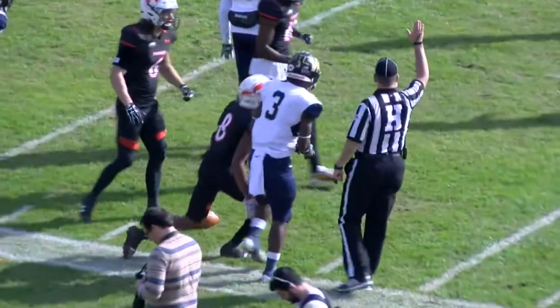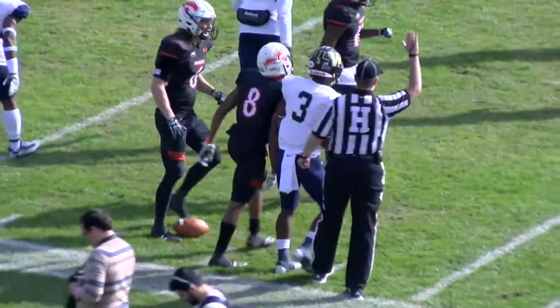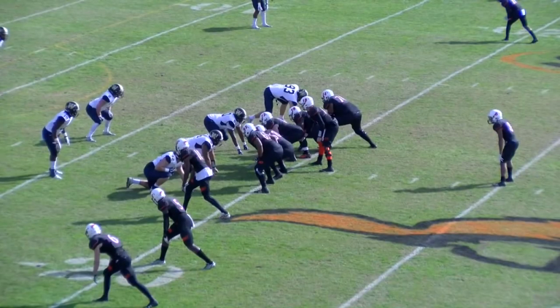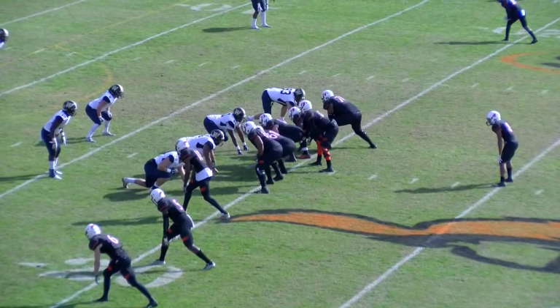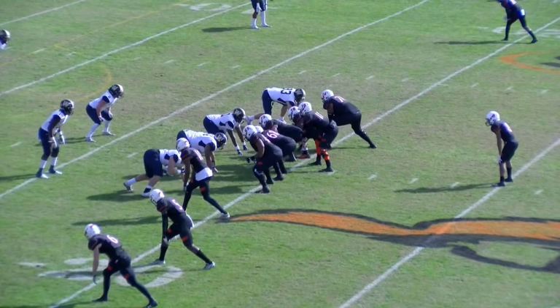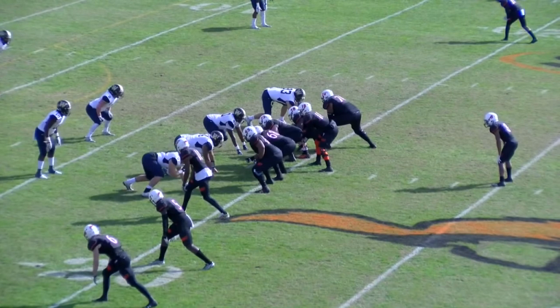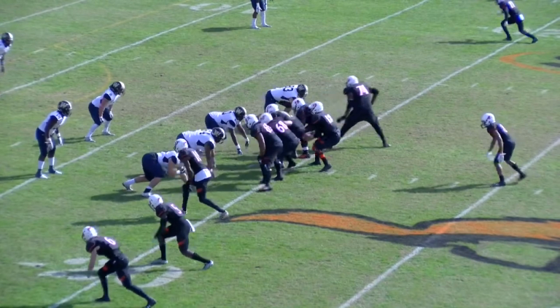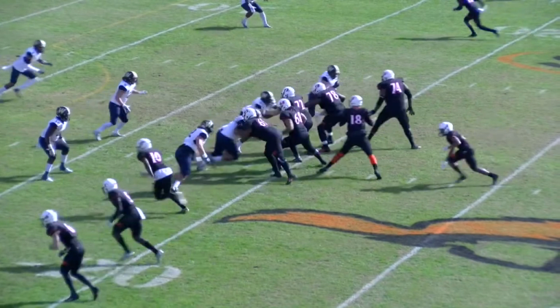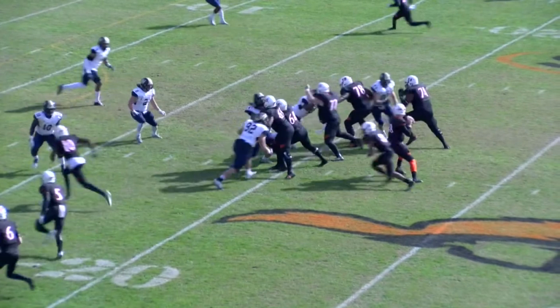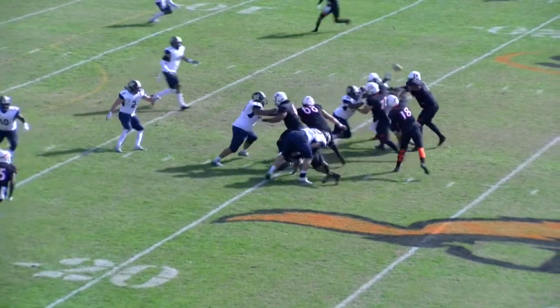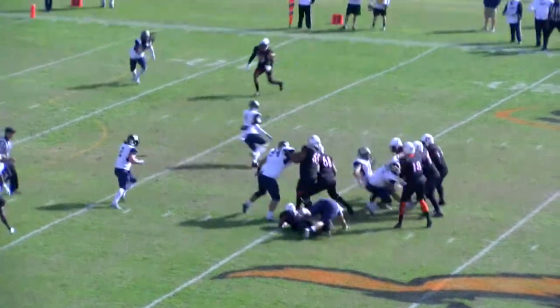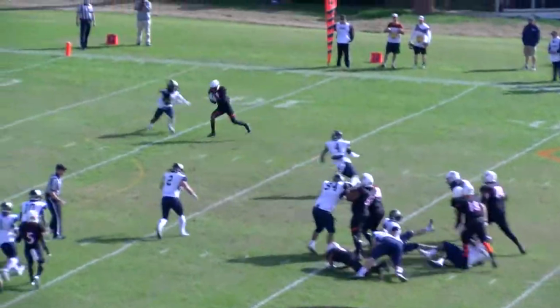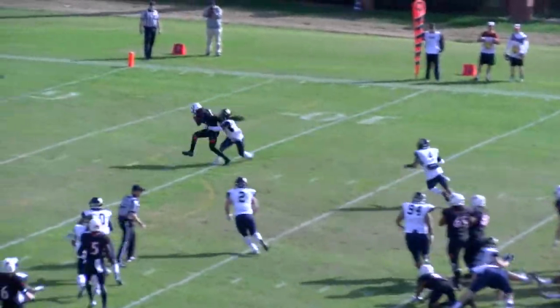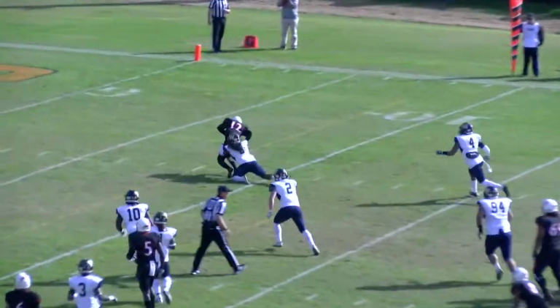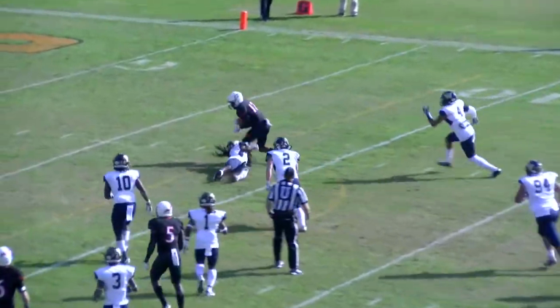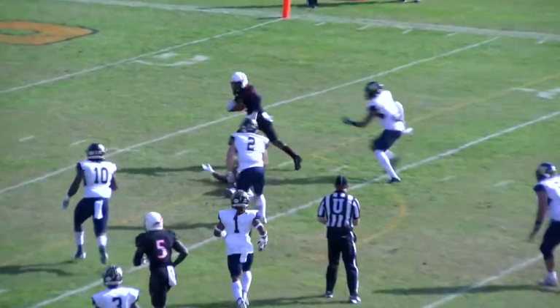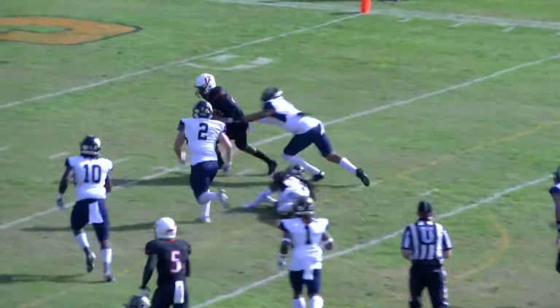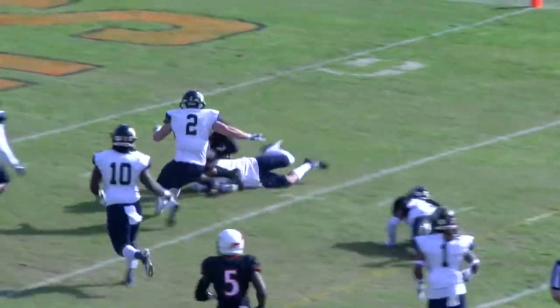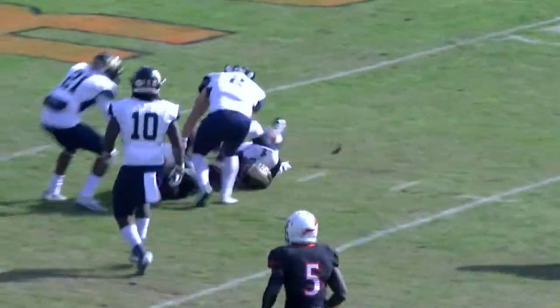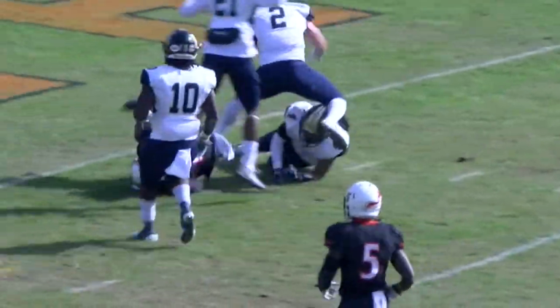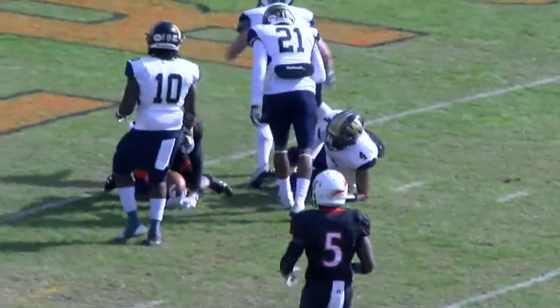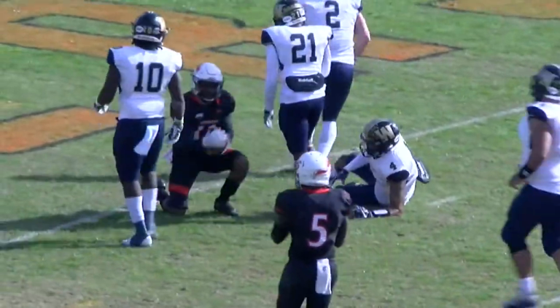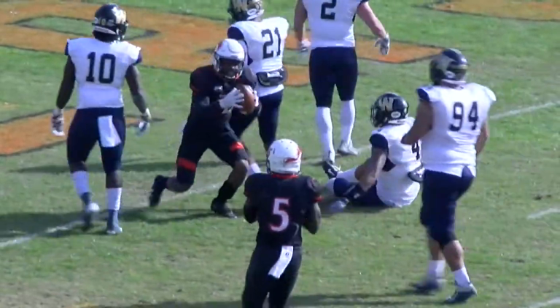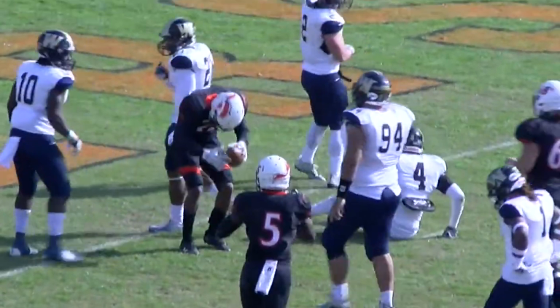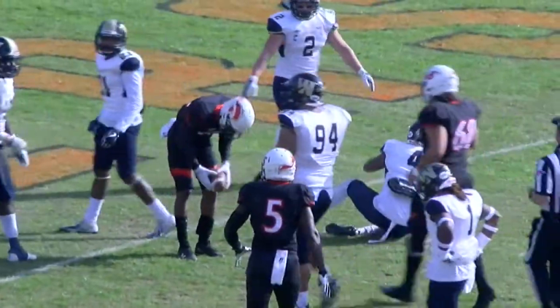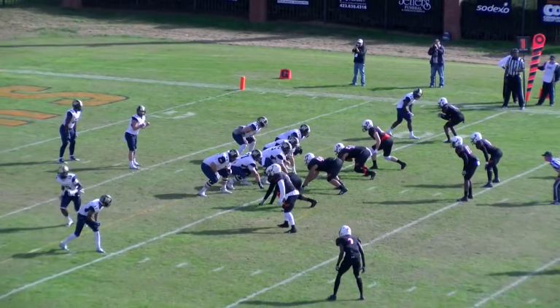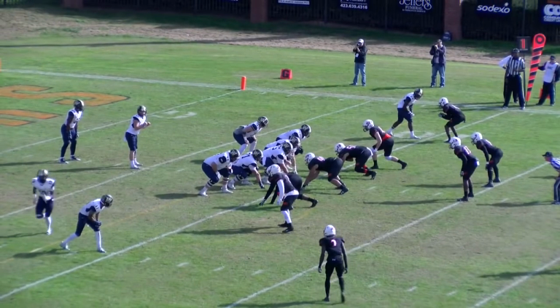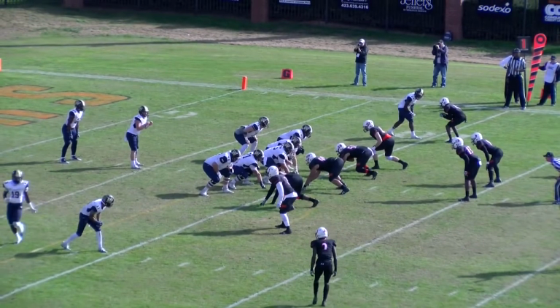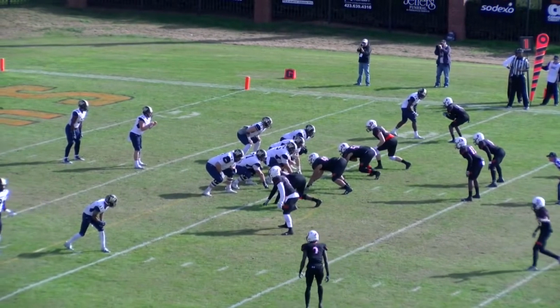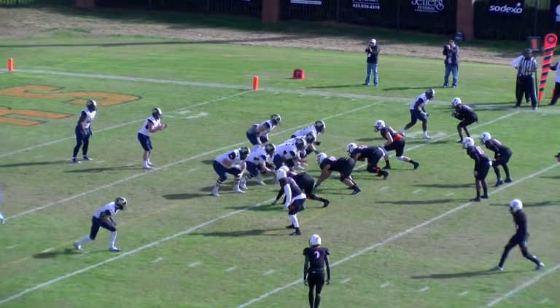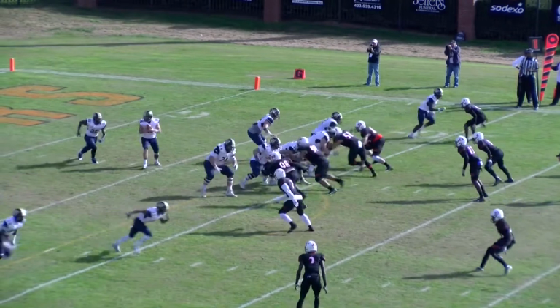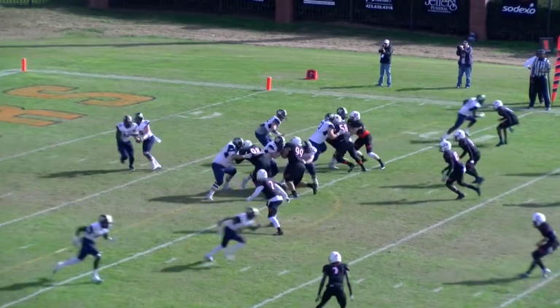That moves the chains now against this Bulldog team. Can they keep it going? On first down and 10, Ogle the pass — a little slant, complete to Cruel at the 10. Breaks a tackle at the 7, to the 5, and down to the 3-yard line. Into the end zone! If you can't stop them, at least make them work for it.